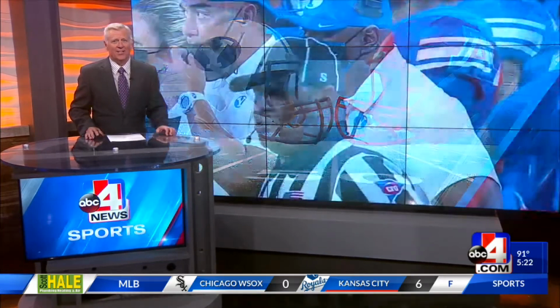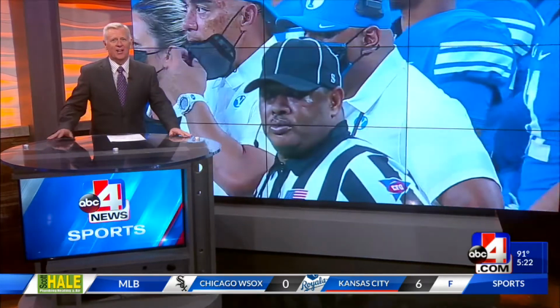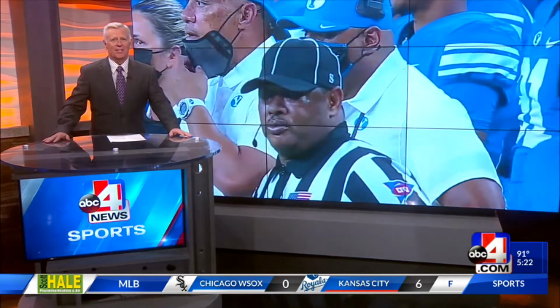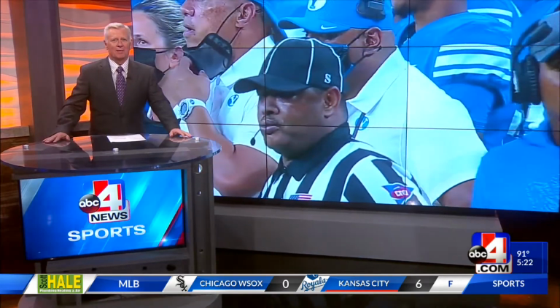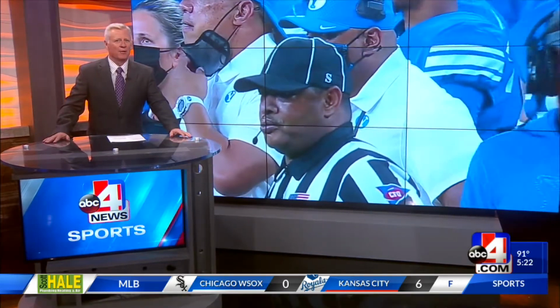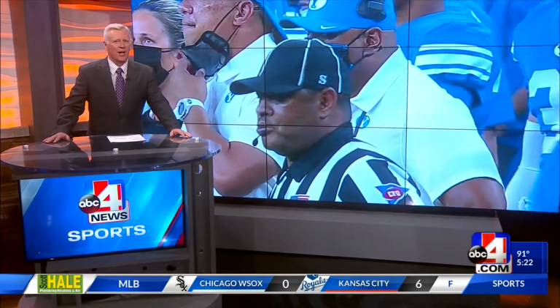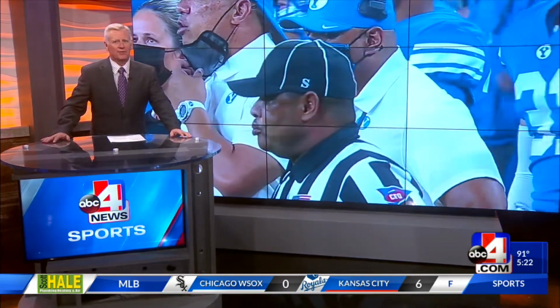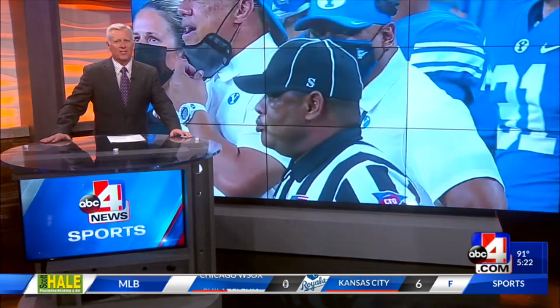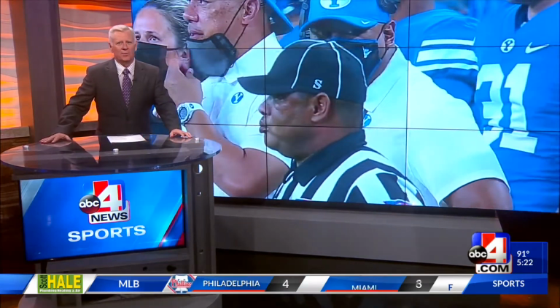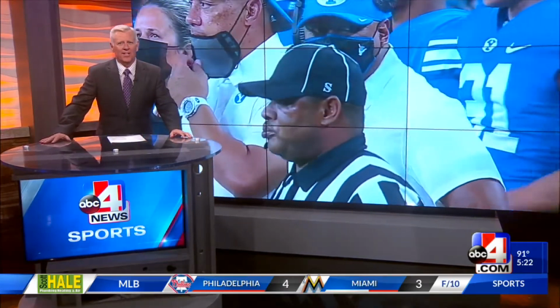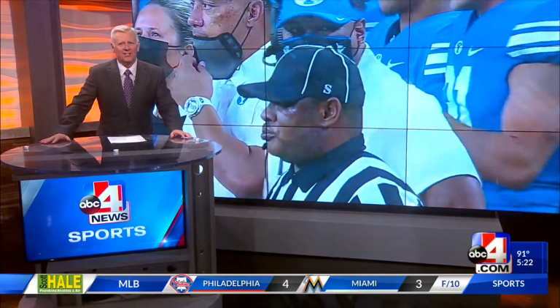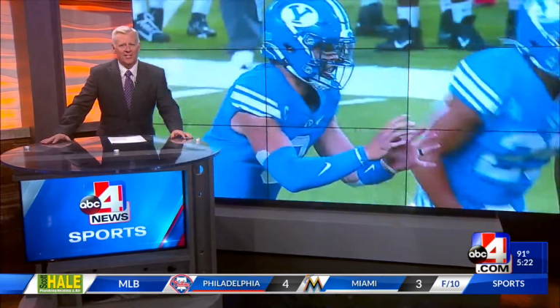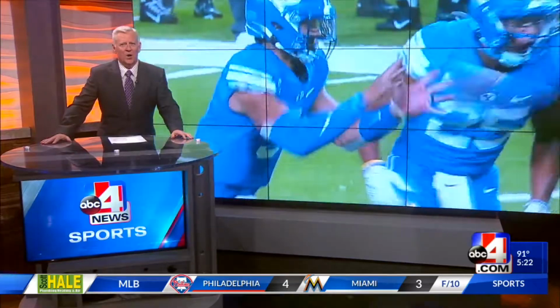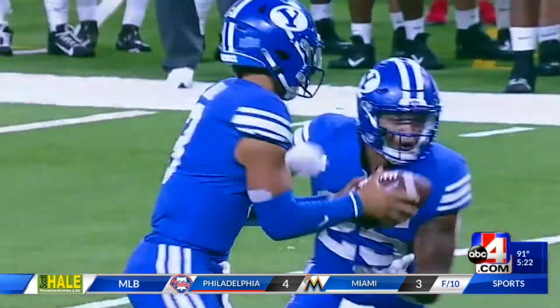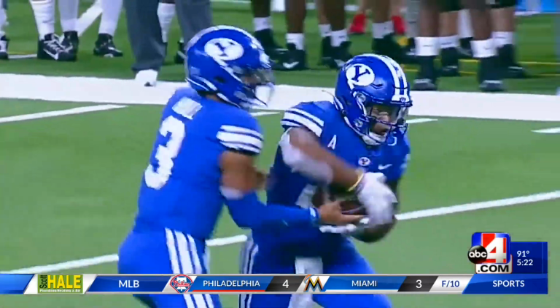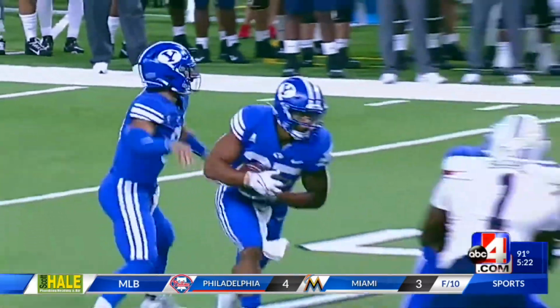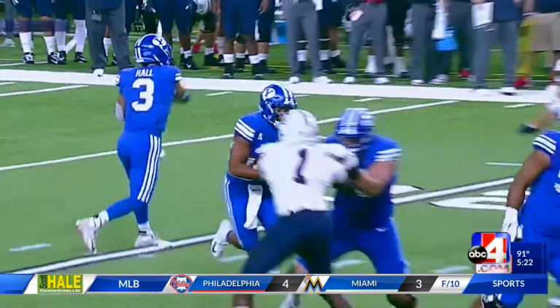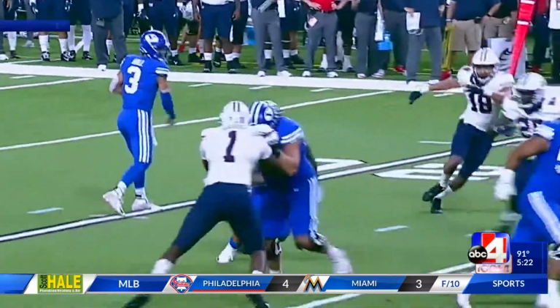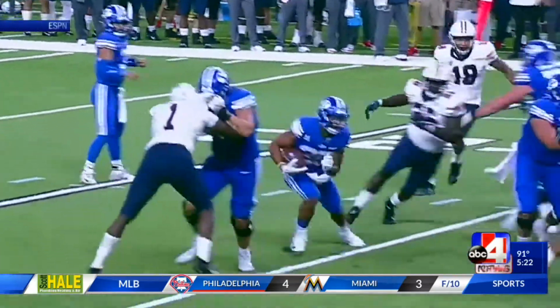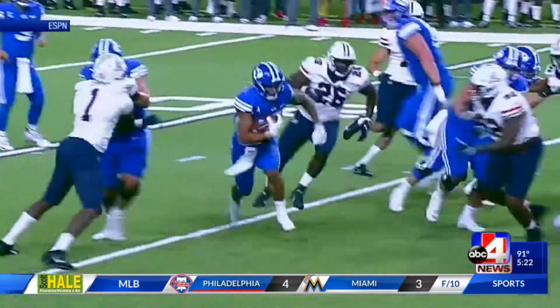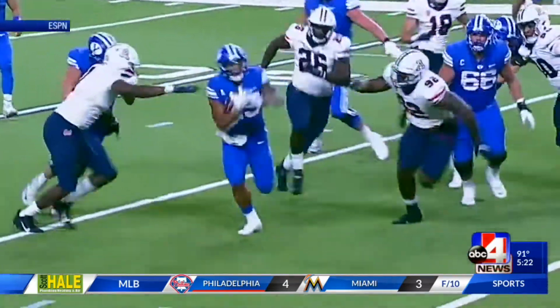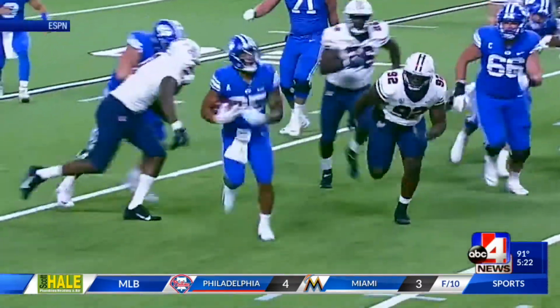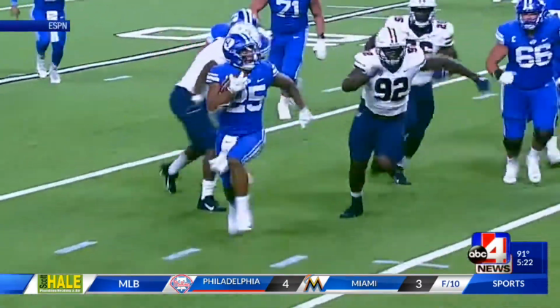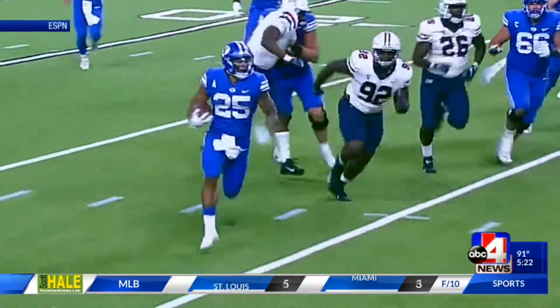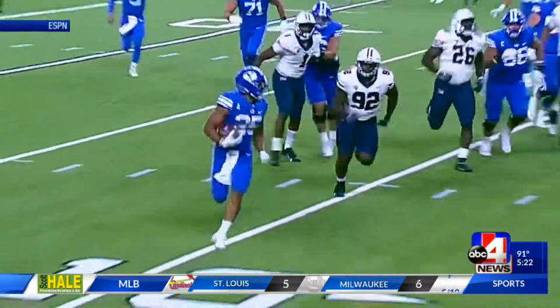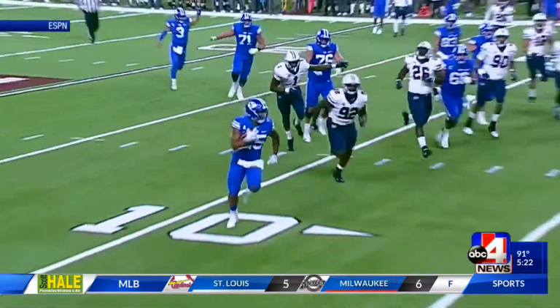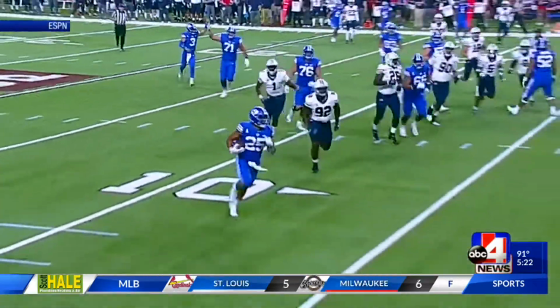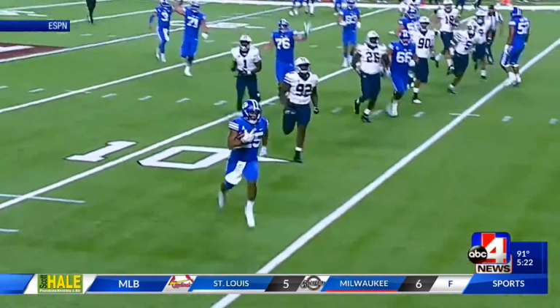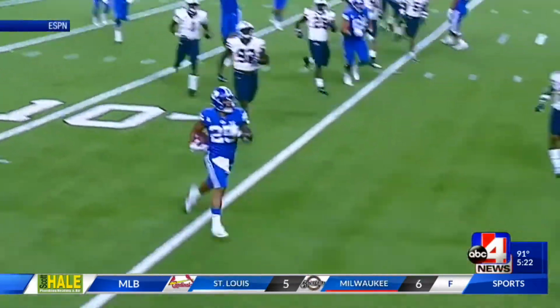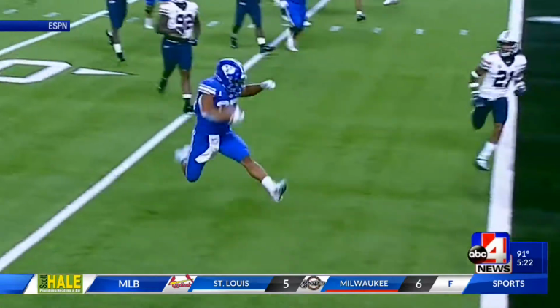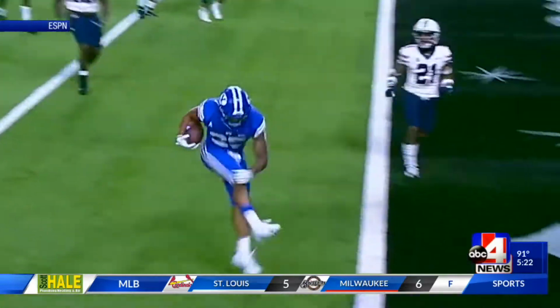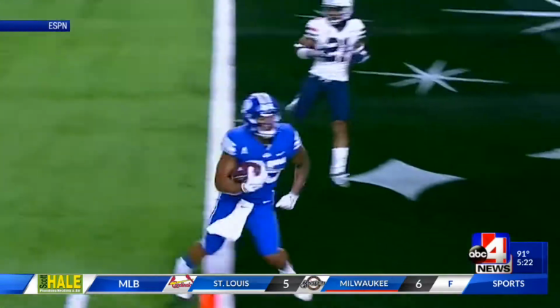Kalani Sitake's team coming in with a lot of new faces, trying to build on last year's success. They opened the scoring with a touchdown run by Tyler Algier. That made it 6-0 after the missed extra point.